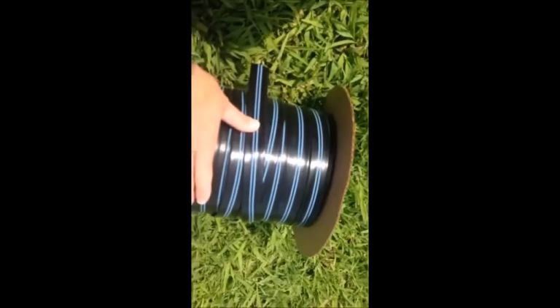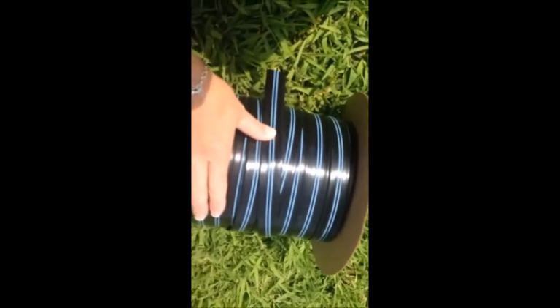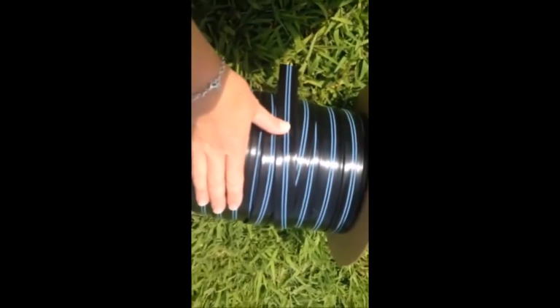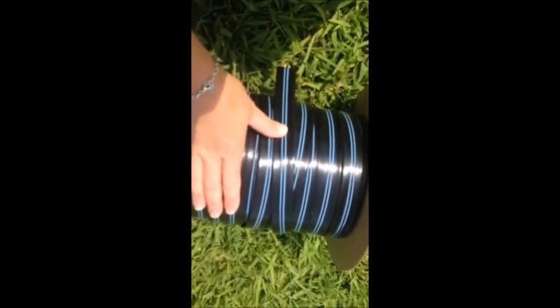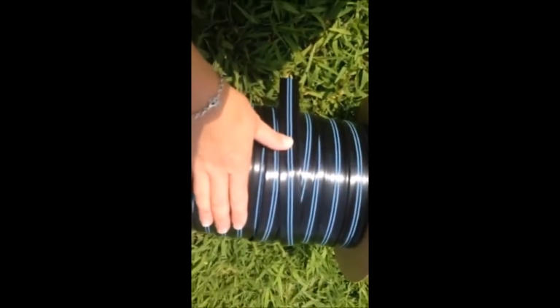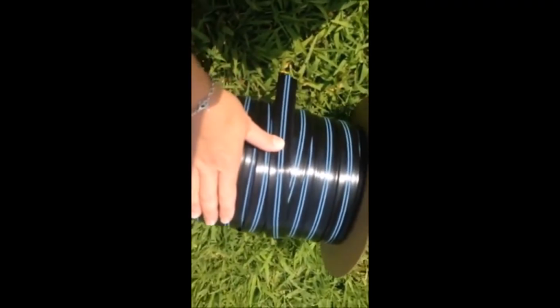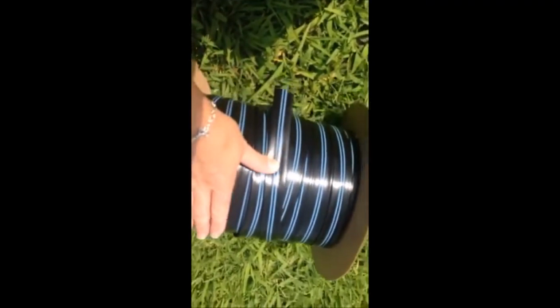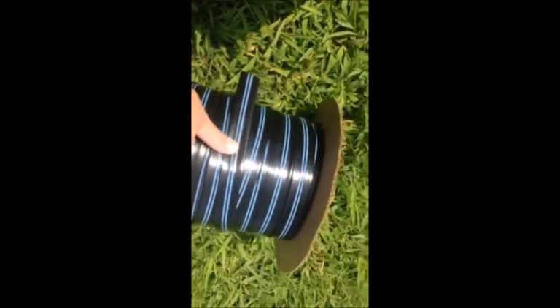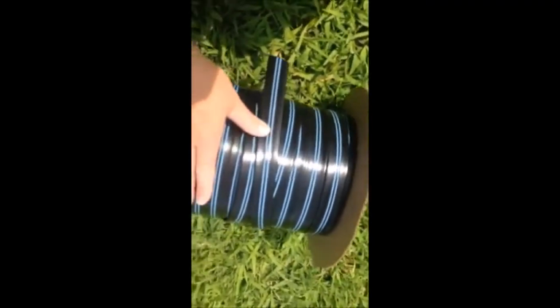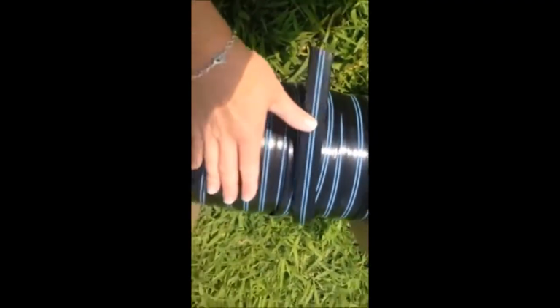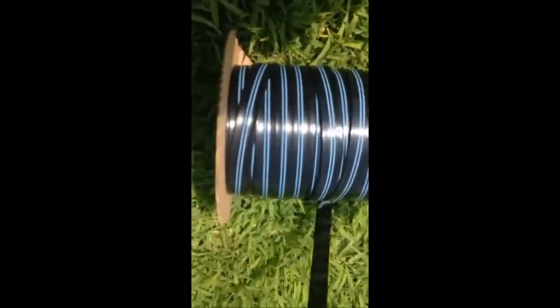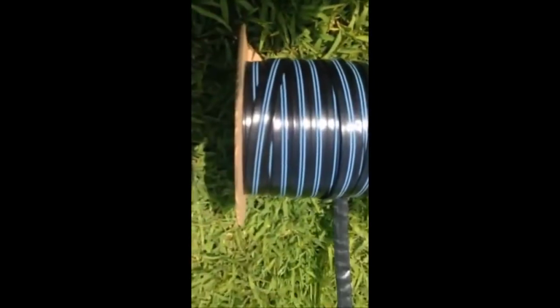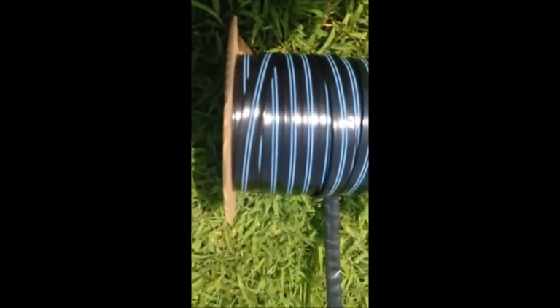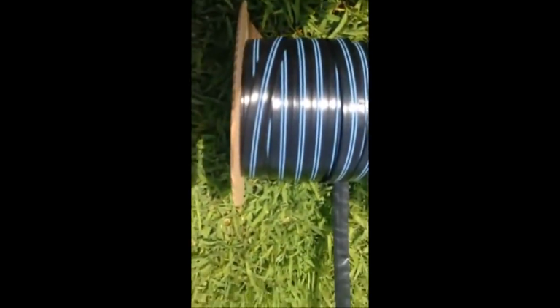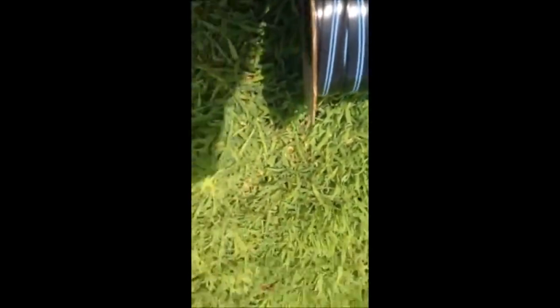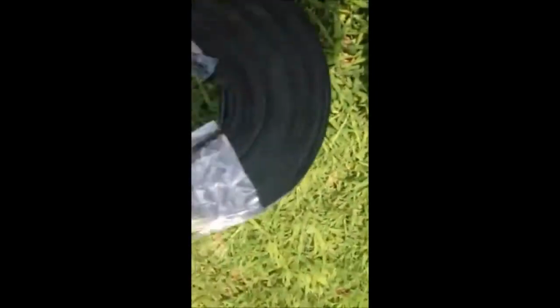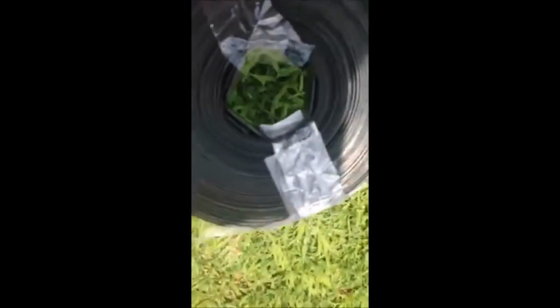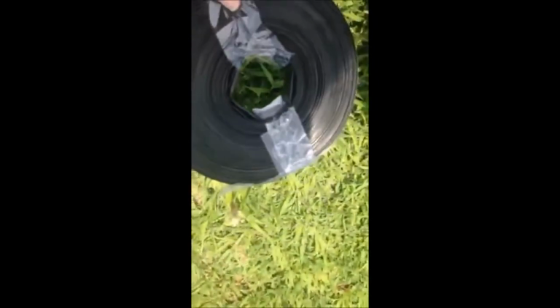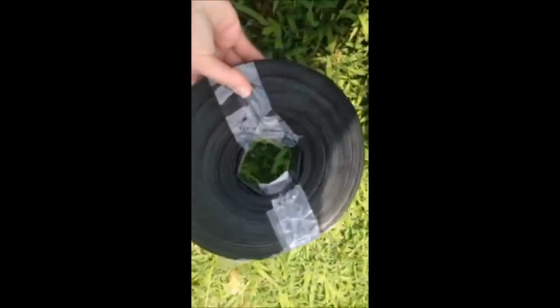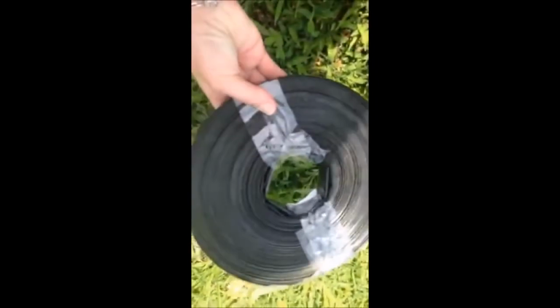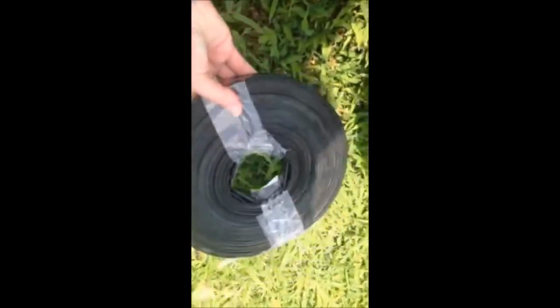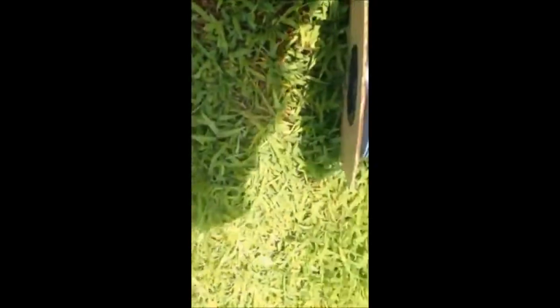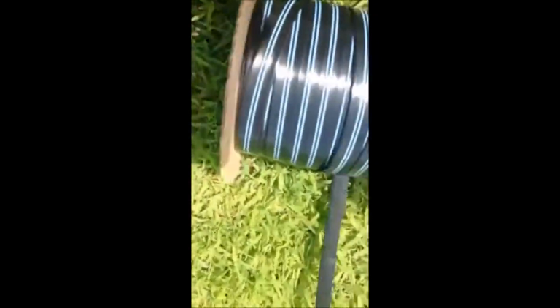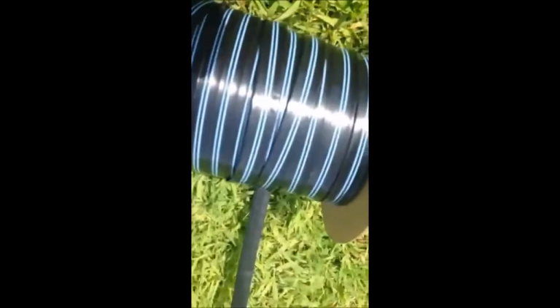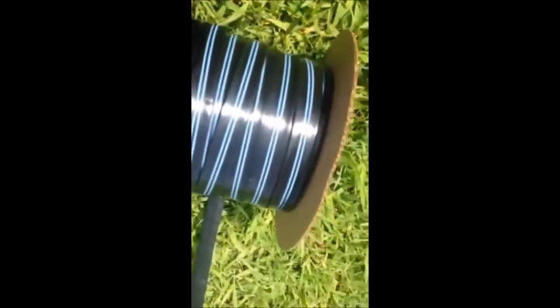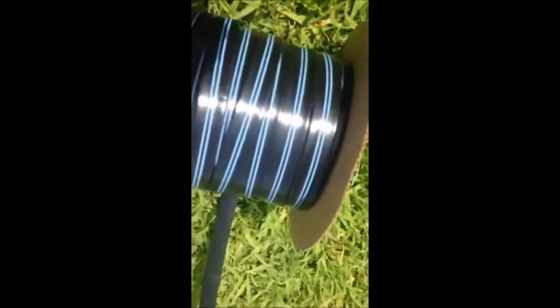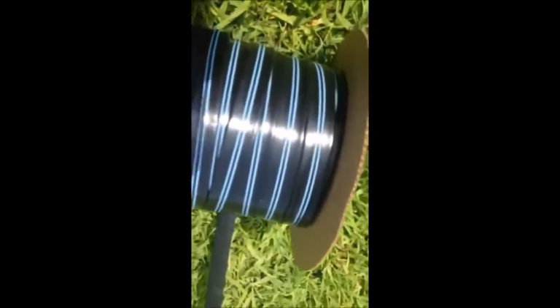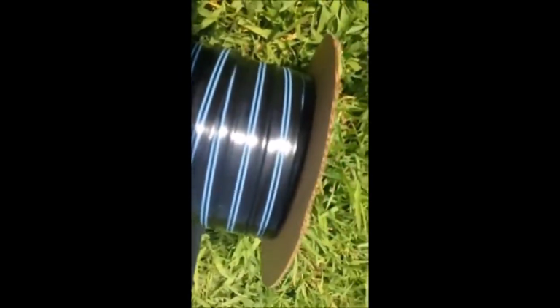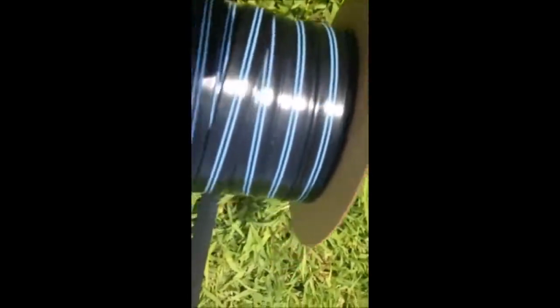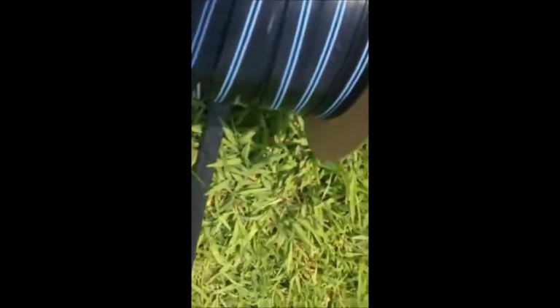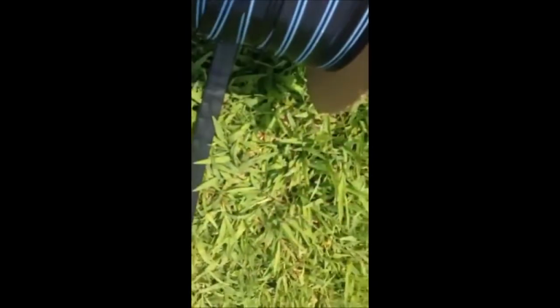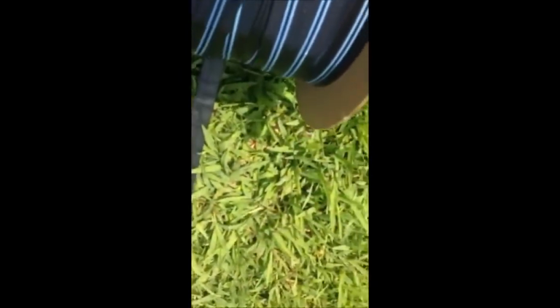Upon receiving your roll, it will look something like this, or a 100-foot roll looks like this. This one here is a 500-foot roll of 8mm.